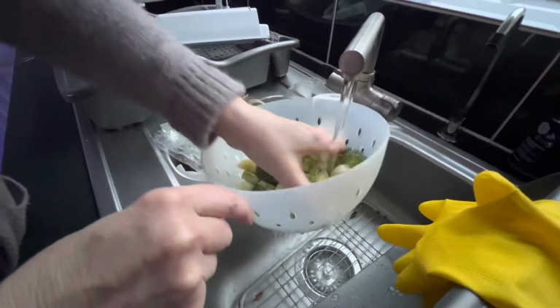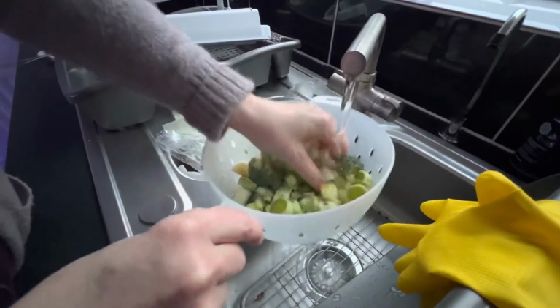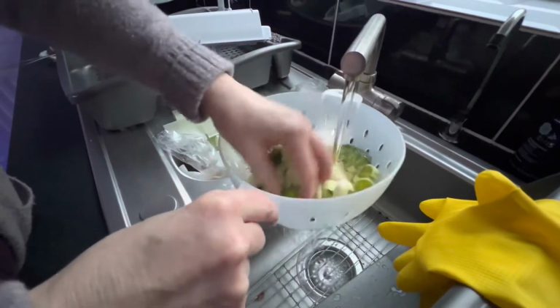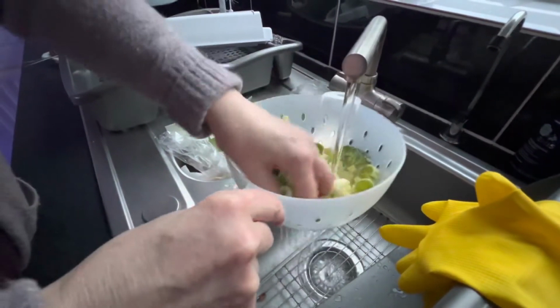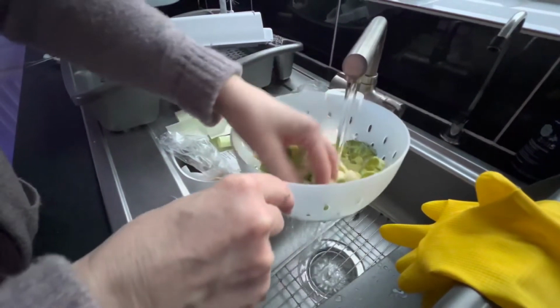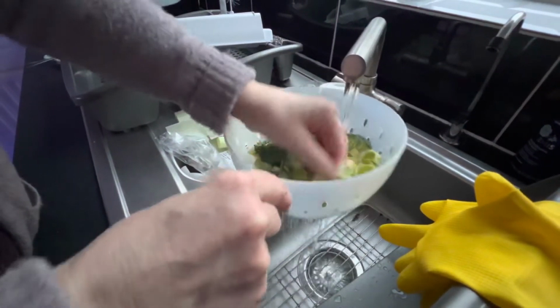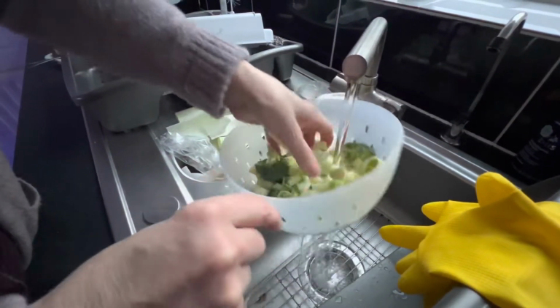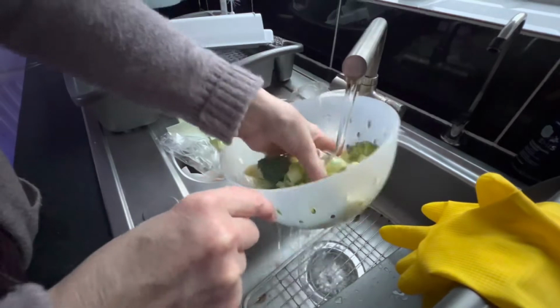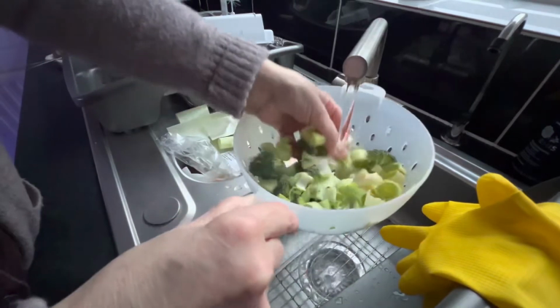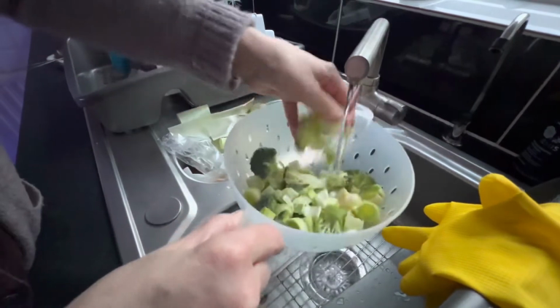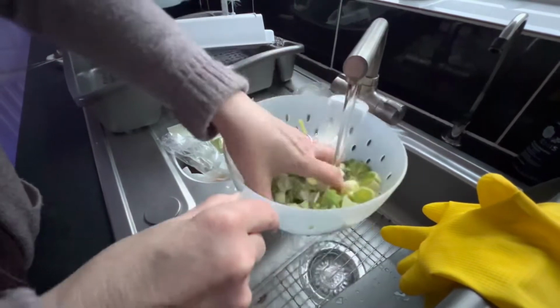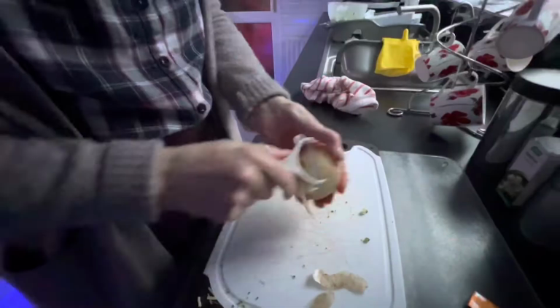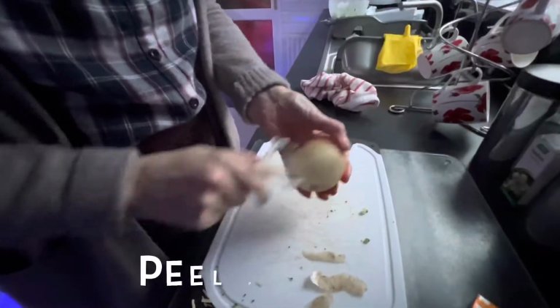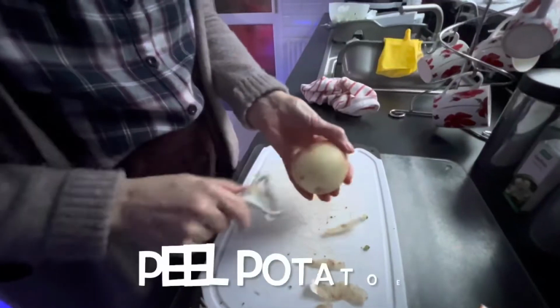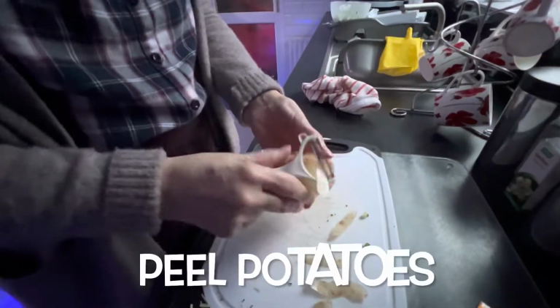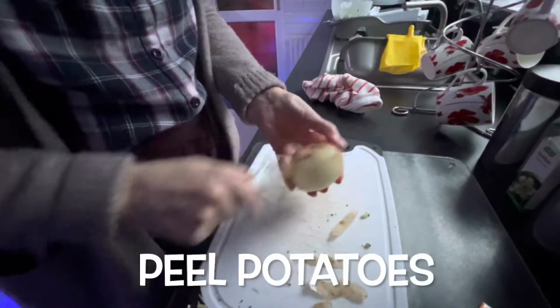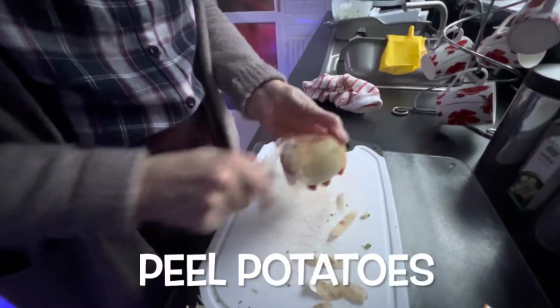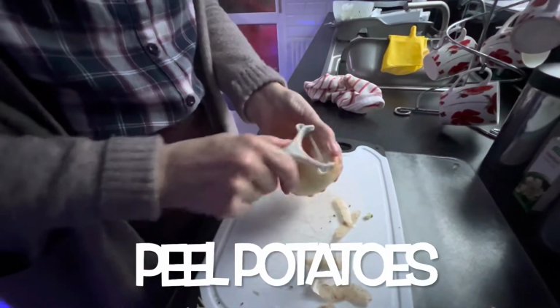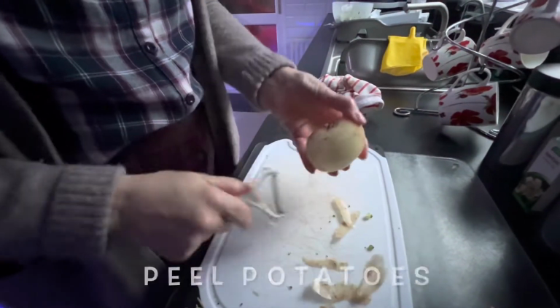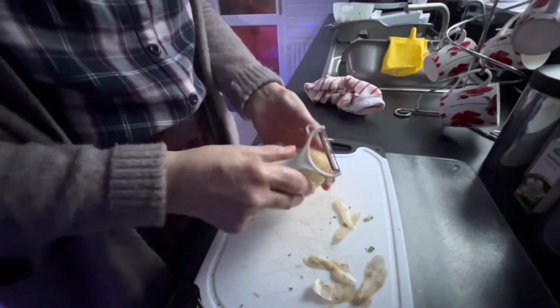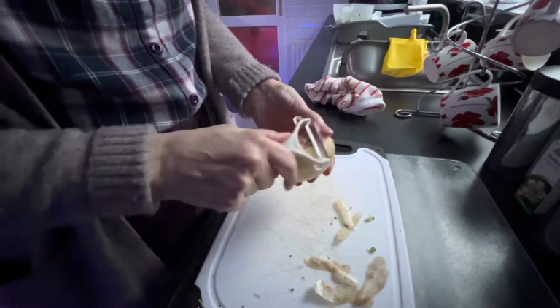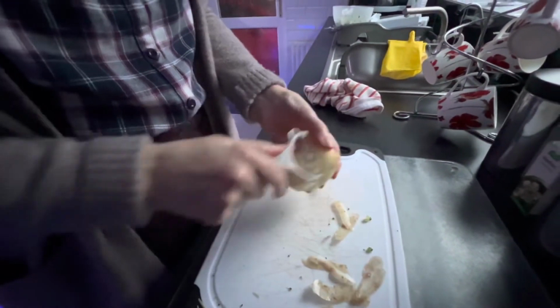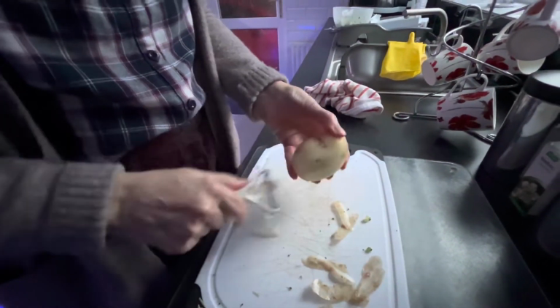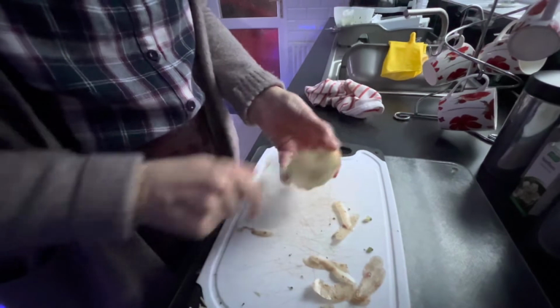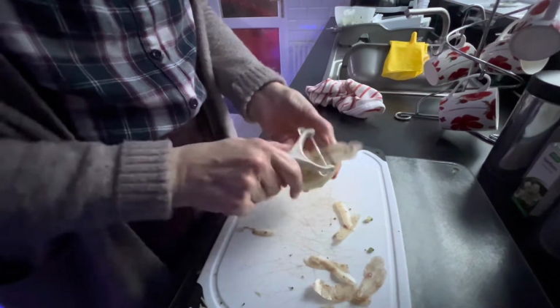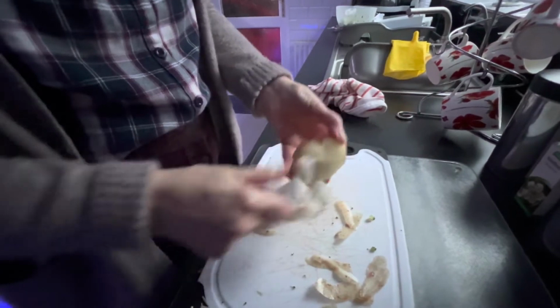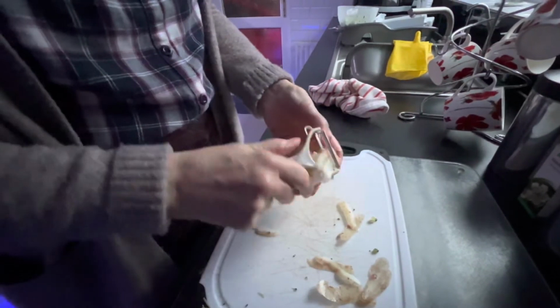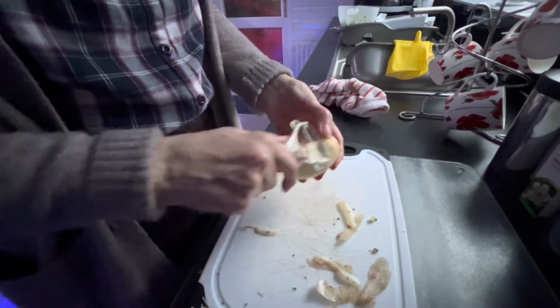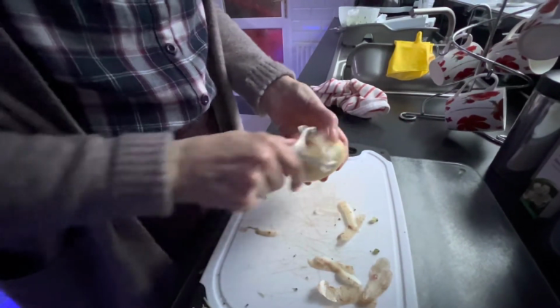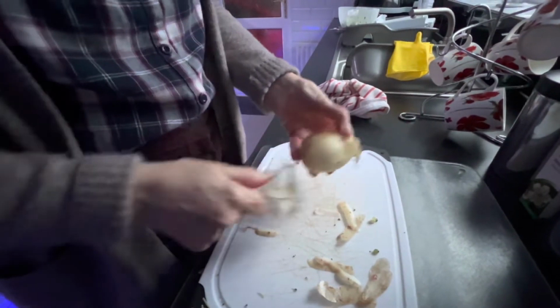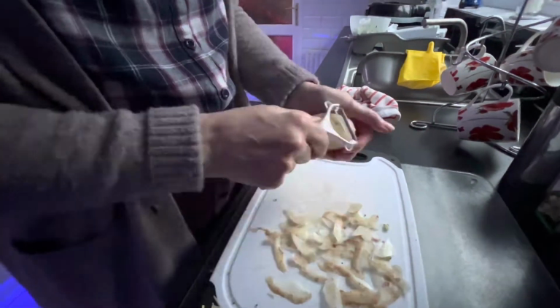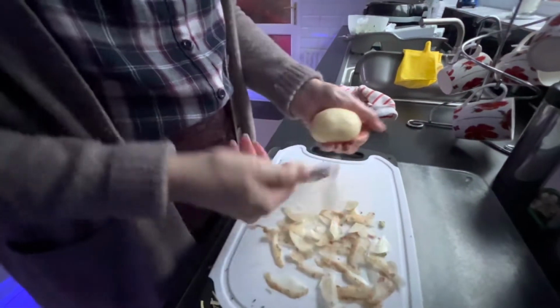Get all the potatoes. Put the potatoes in. Potatoes done.